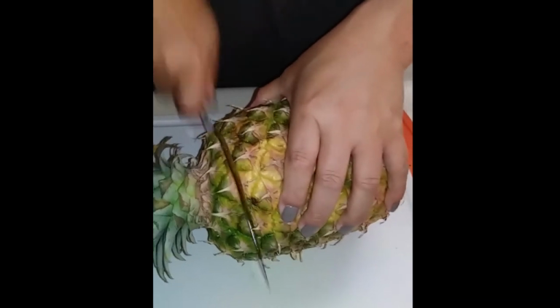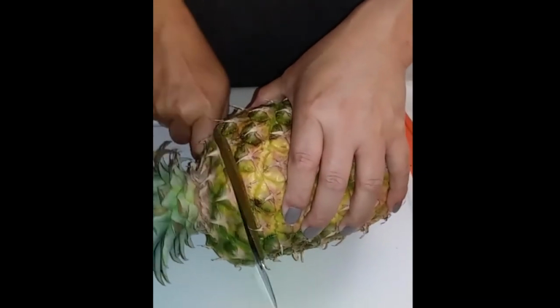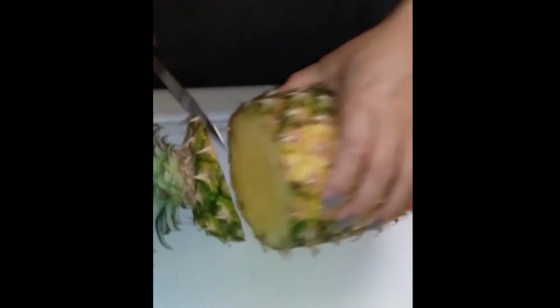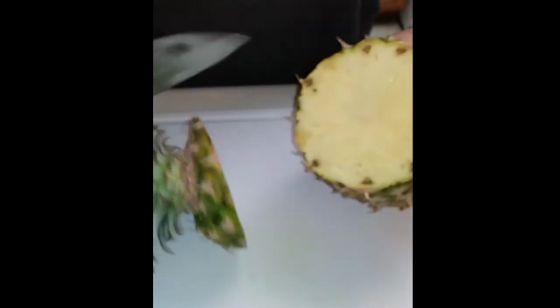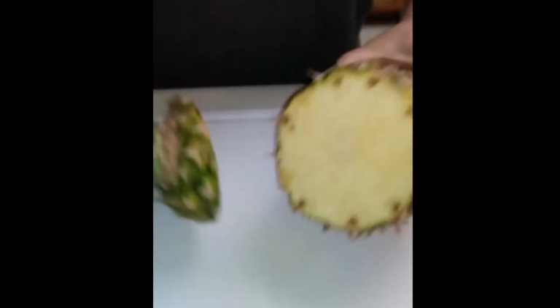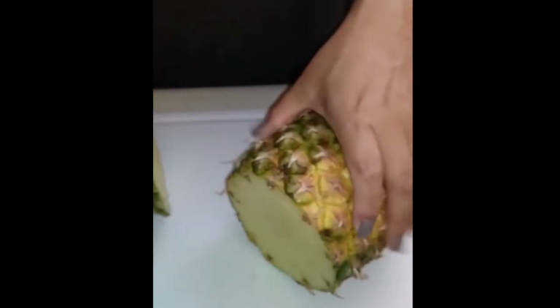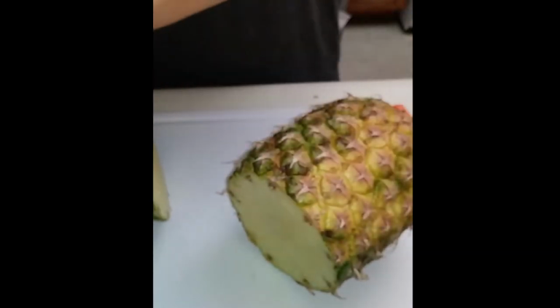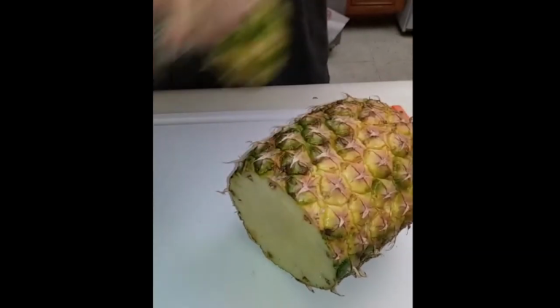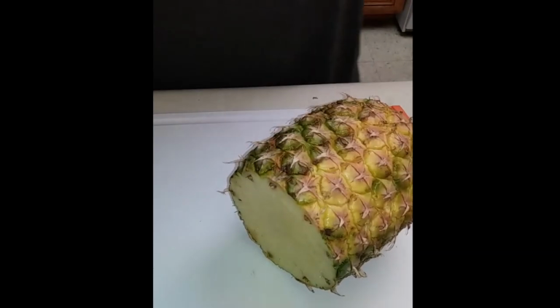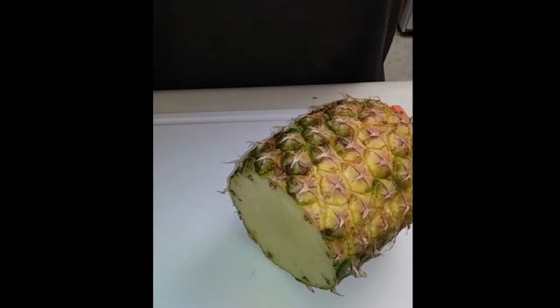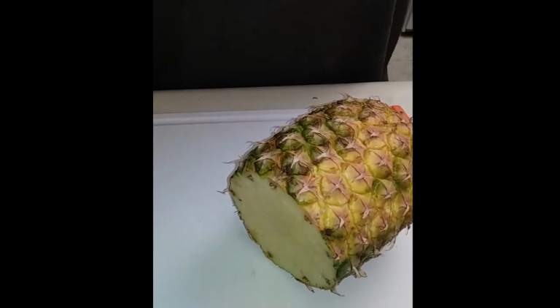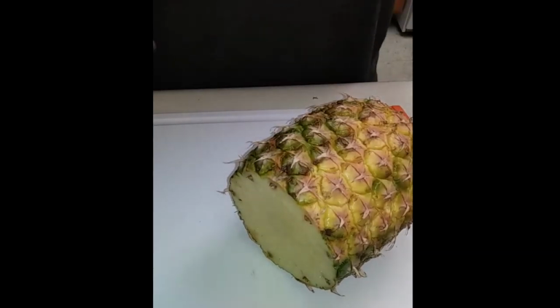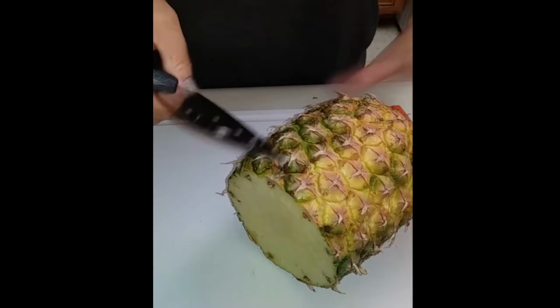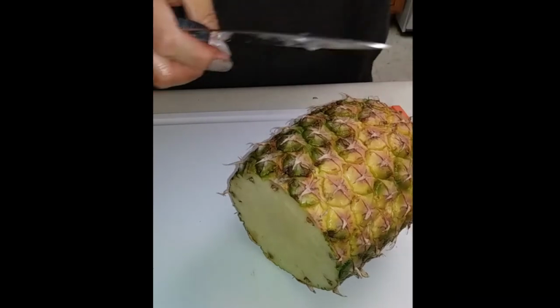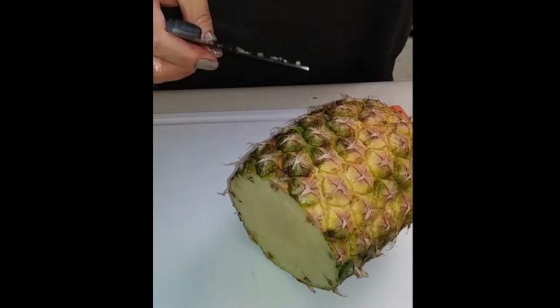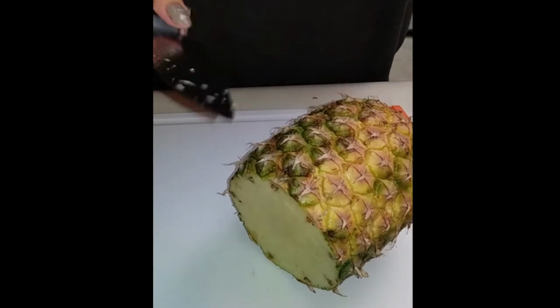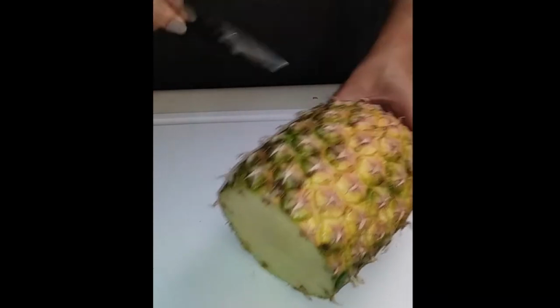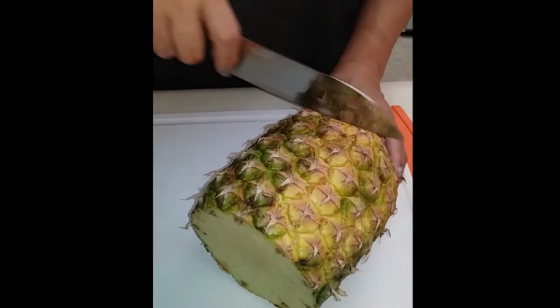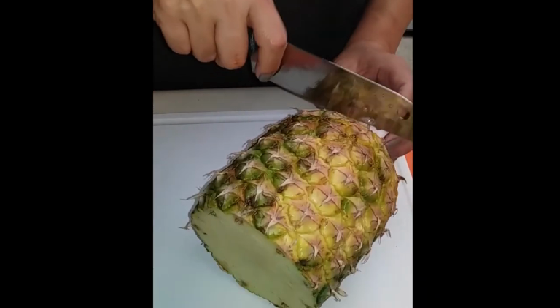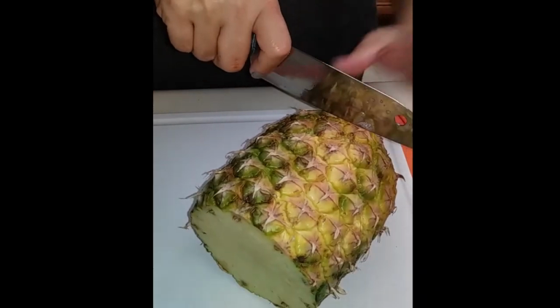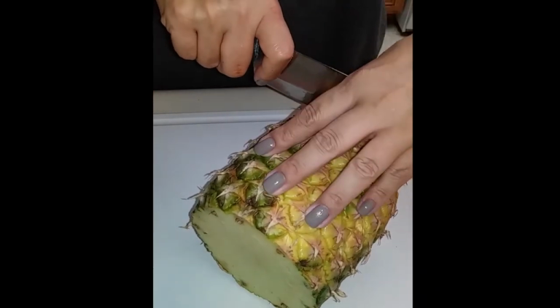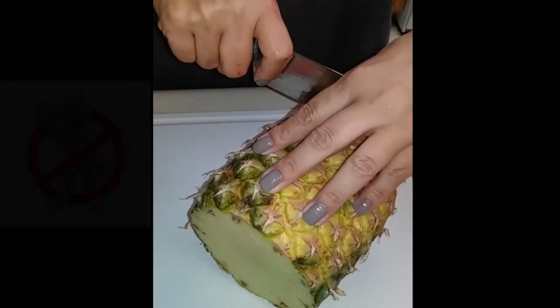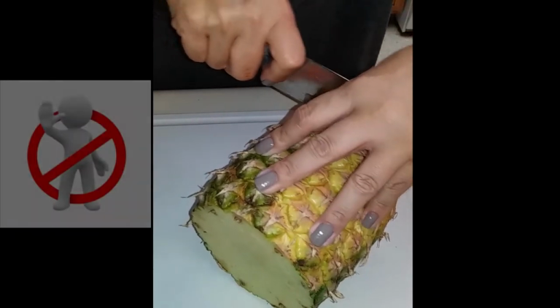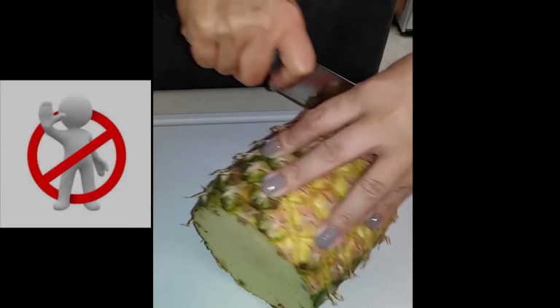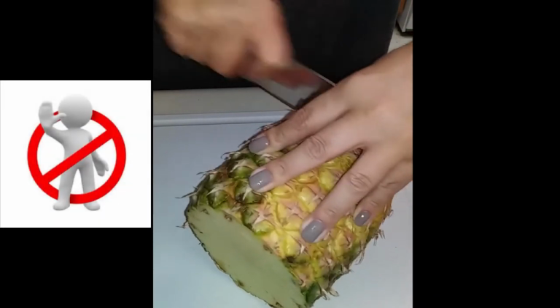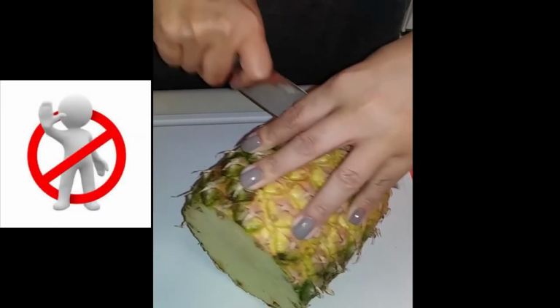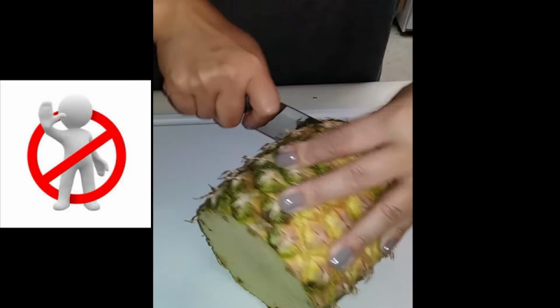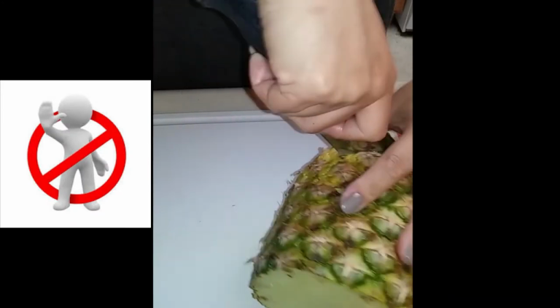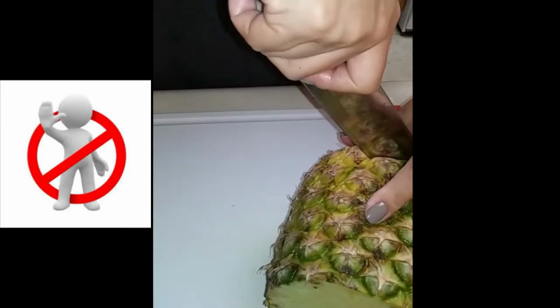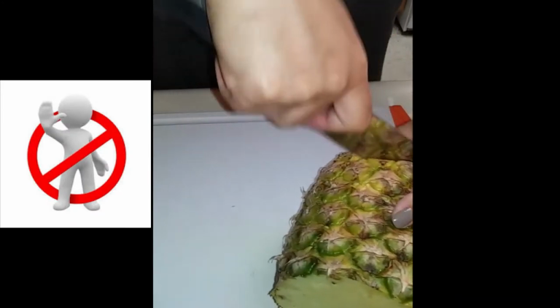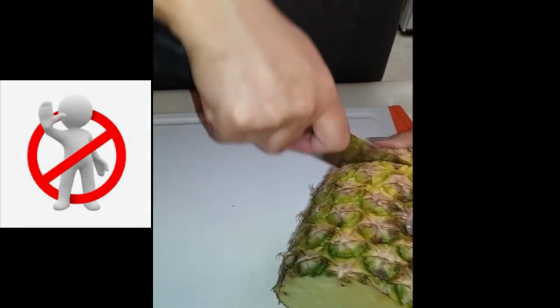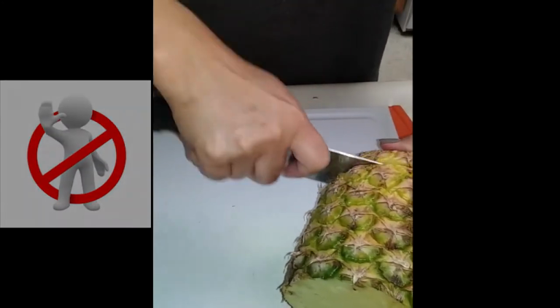Go ahead and completely cut the top off. If you want to, you can set it aside to use to plate your food with. Now for the bottom portion, we are not cutting all the way through like we did the top — we are cutting only to the core.